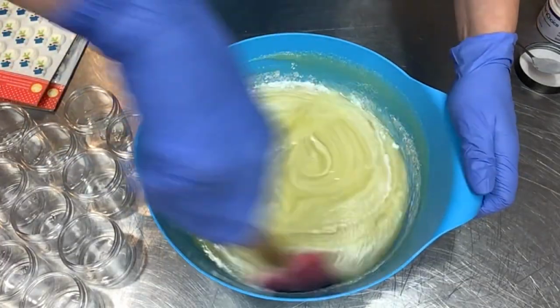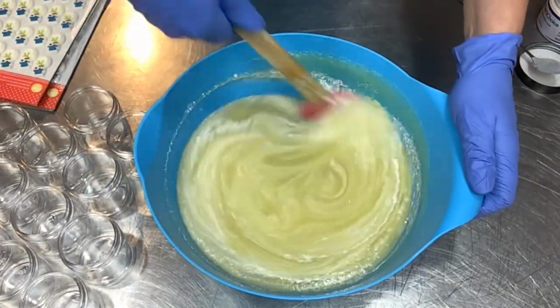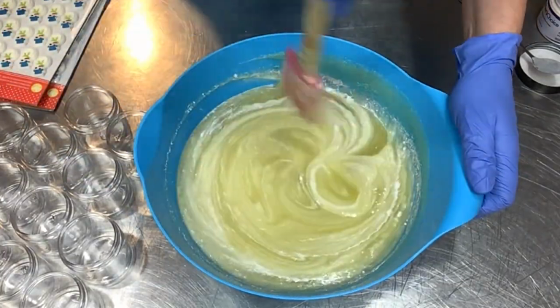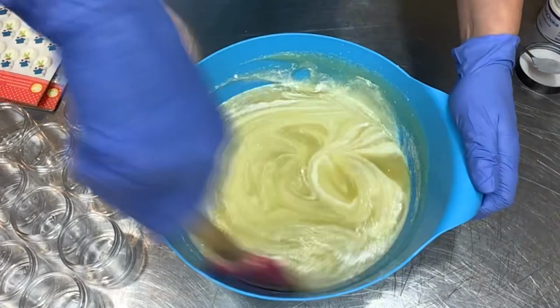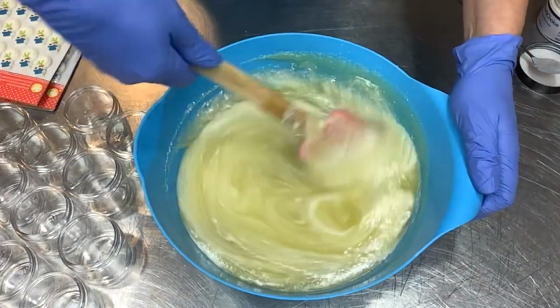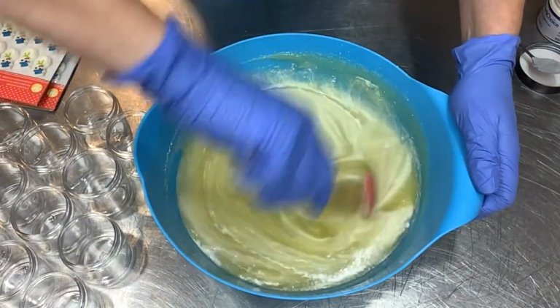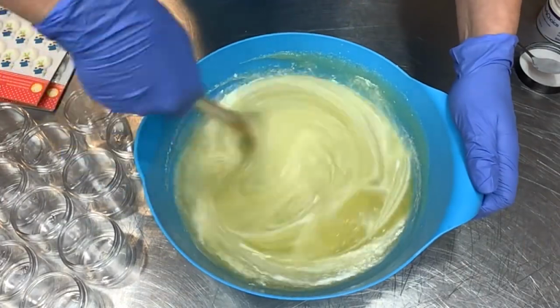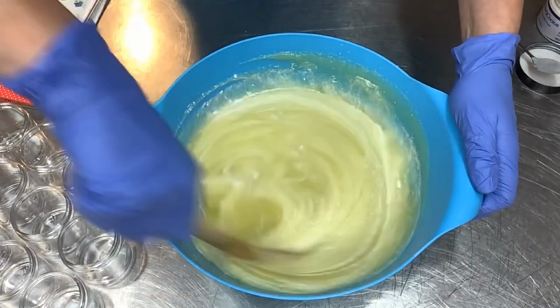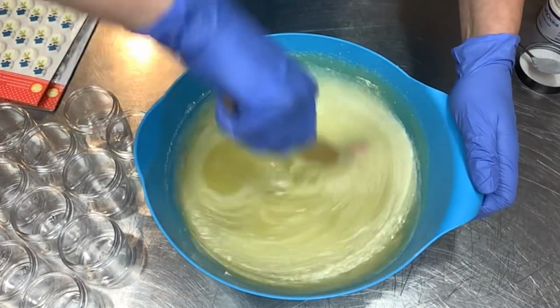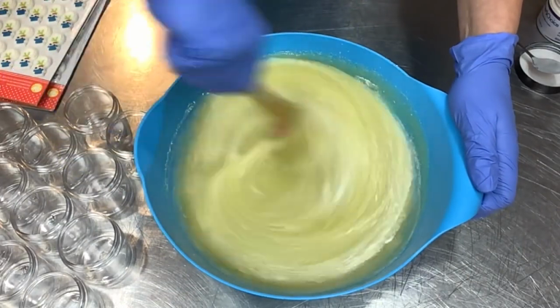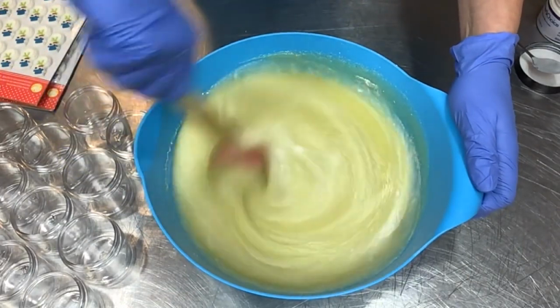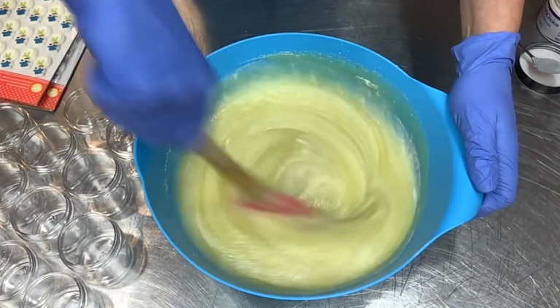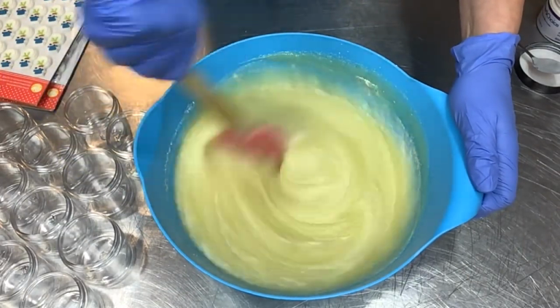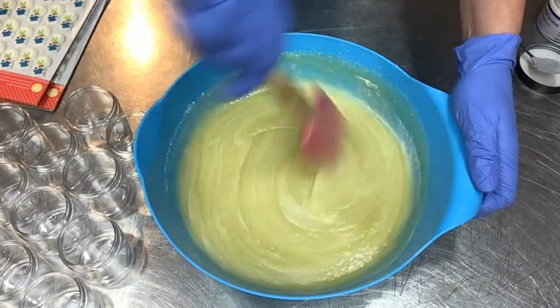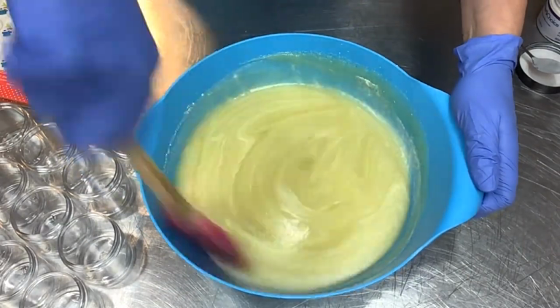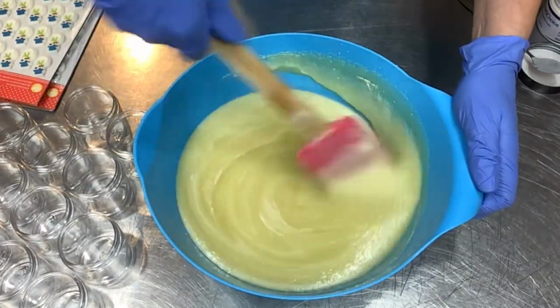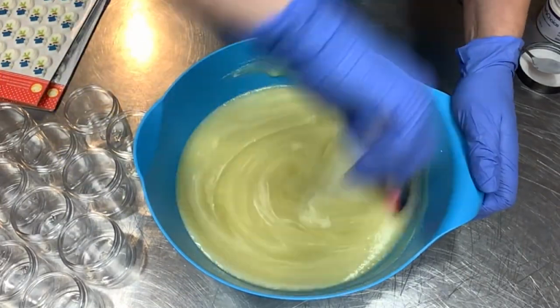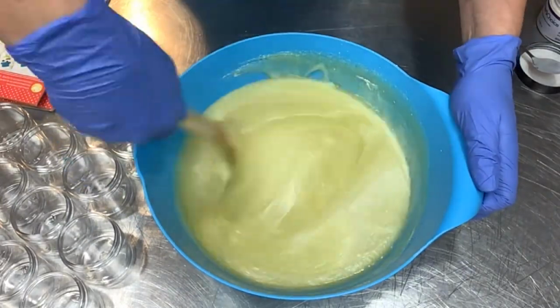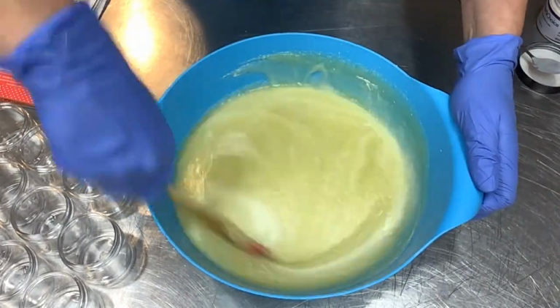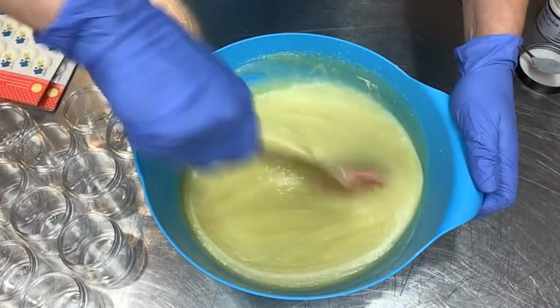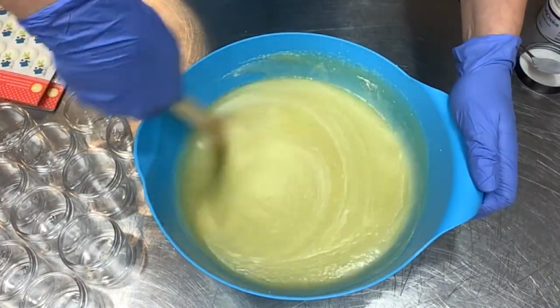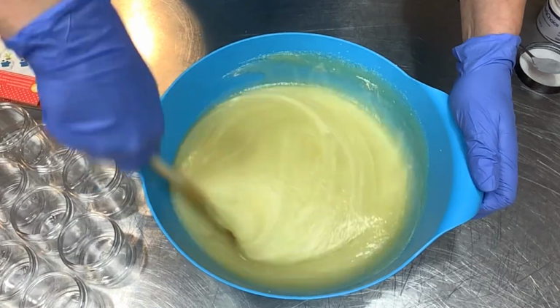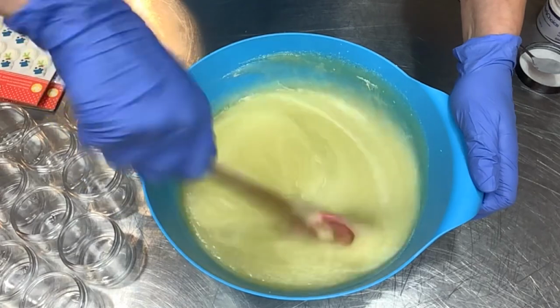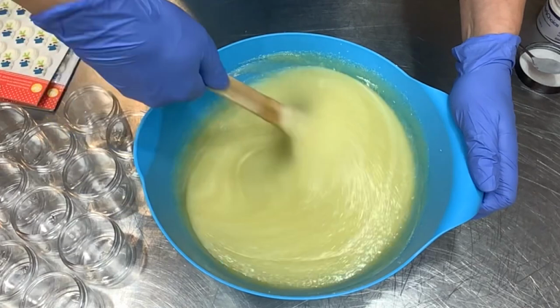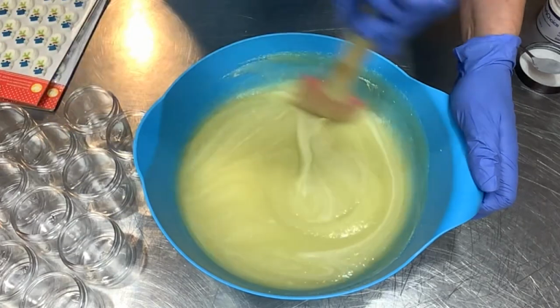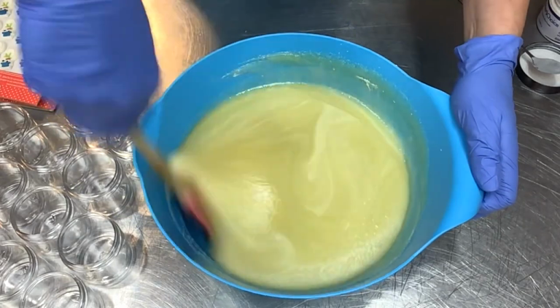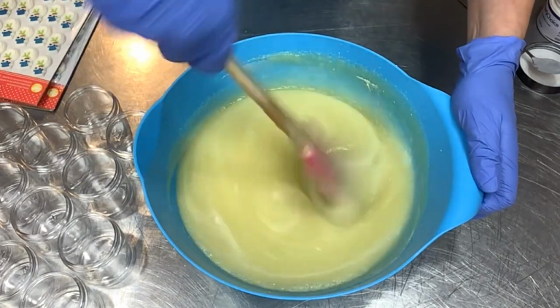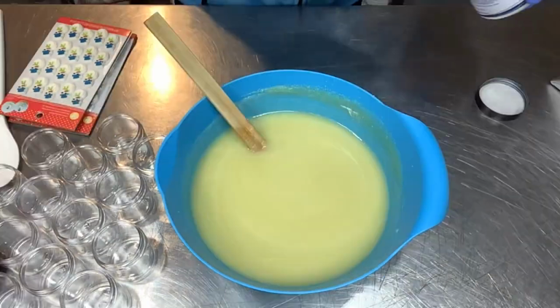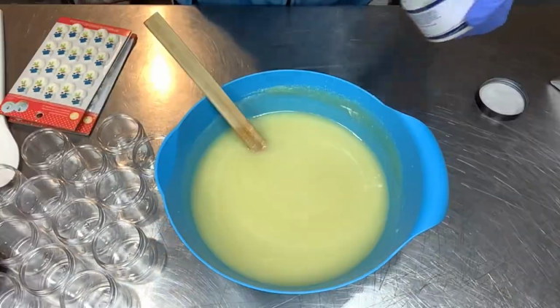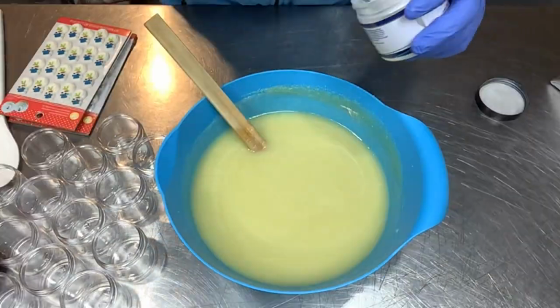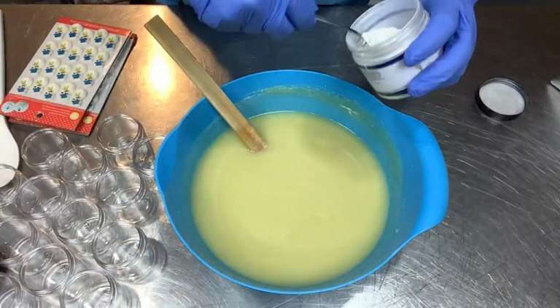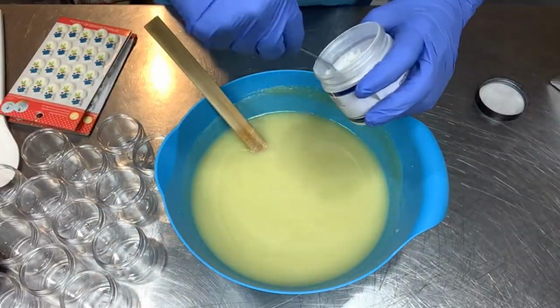I want it to go with the fragrance and the snowman and the whole theme — I just love it. Getting the mica blended in really well, but I'm not quite happy with this color tone, so I'm going to add a touch more and get it all blended up.